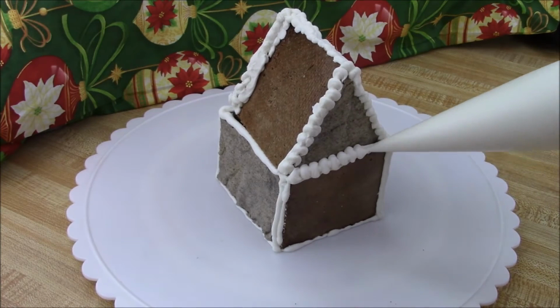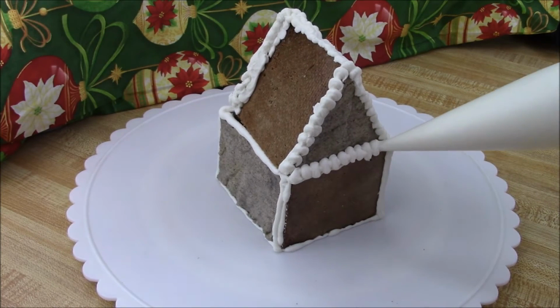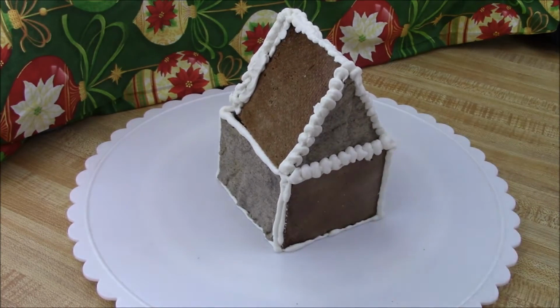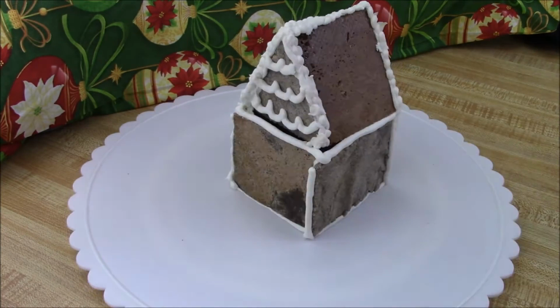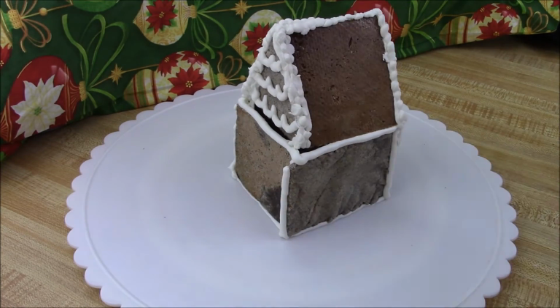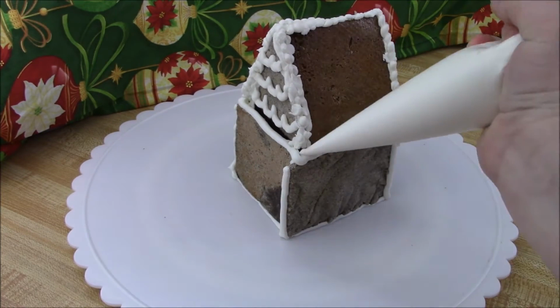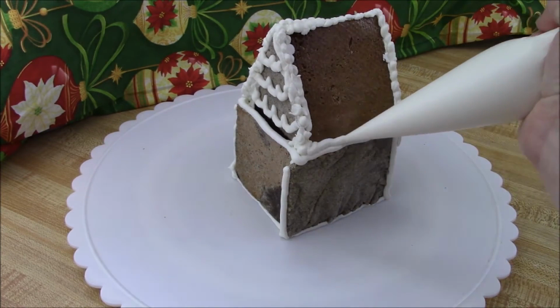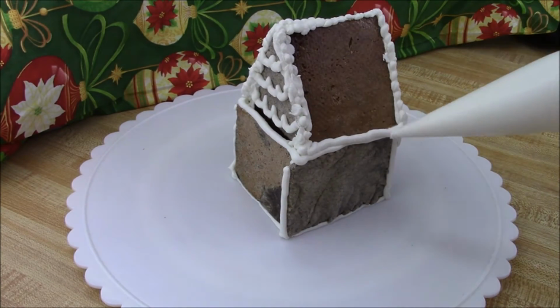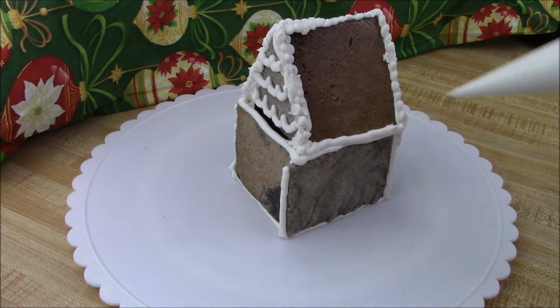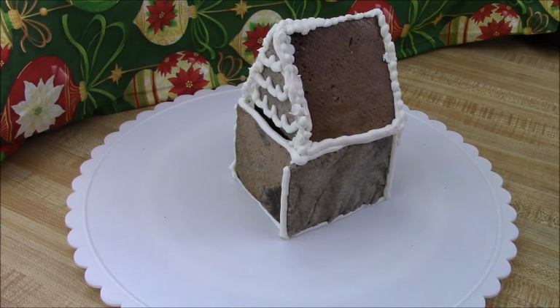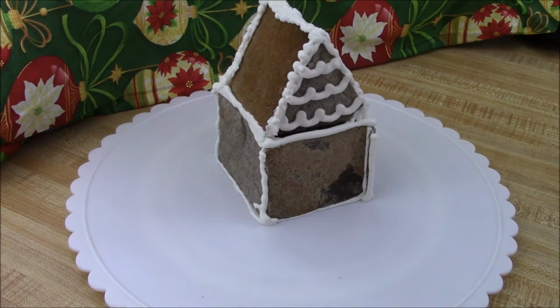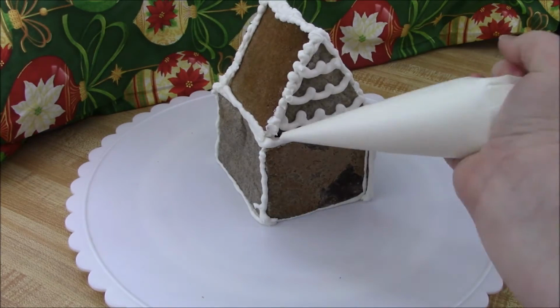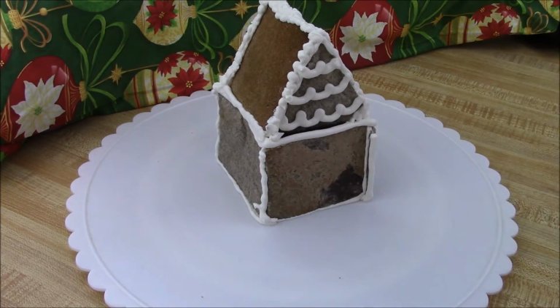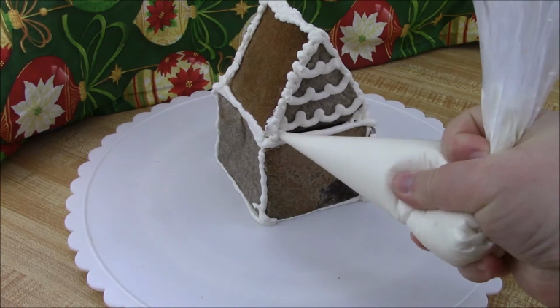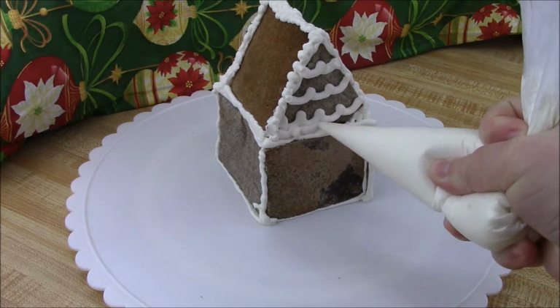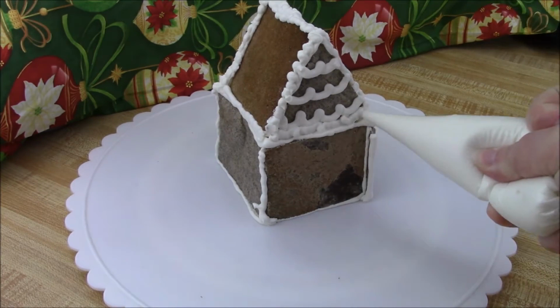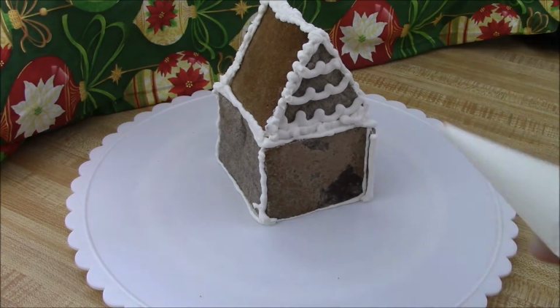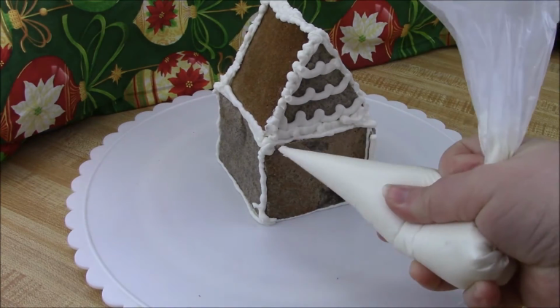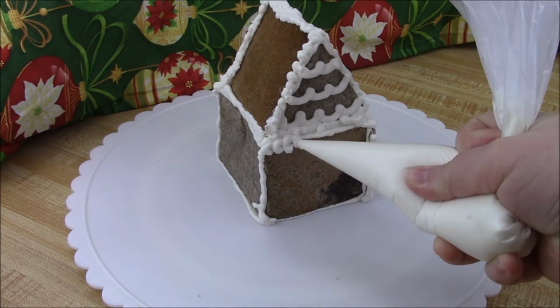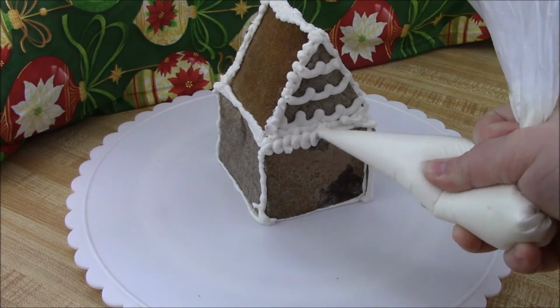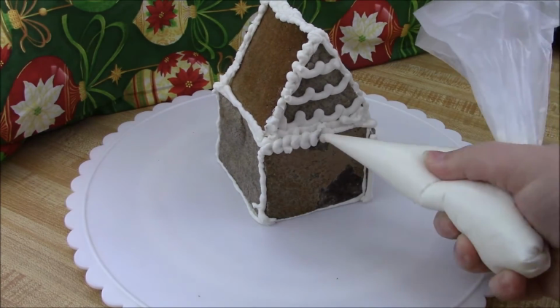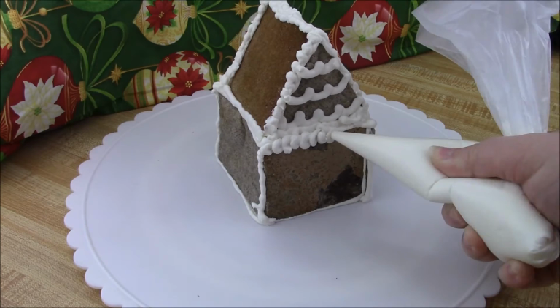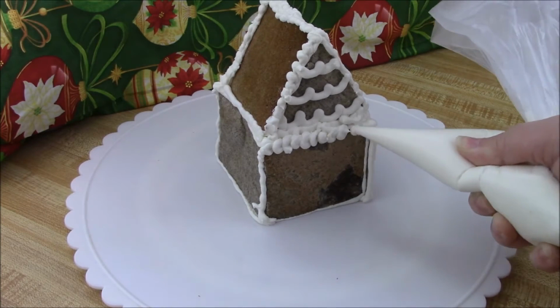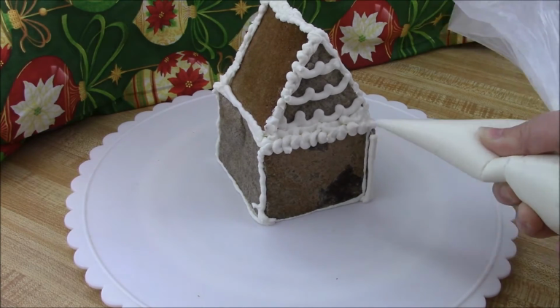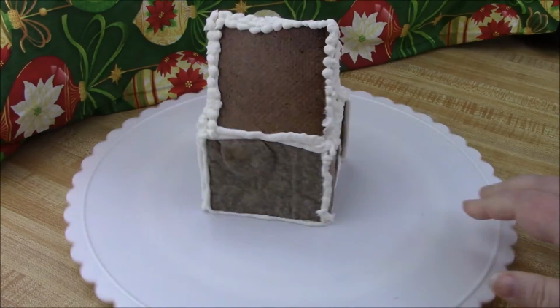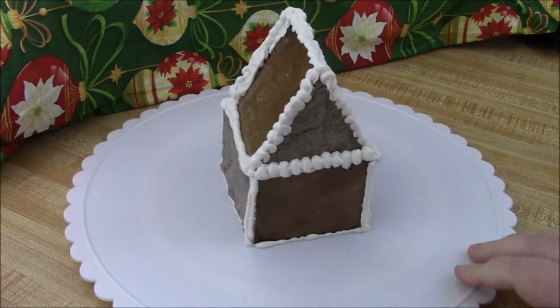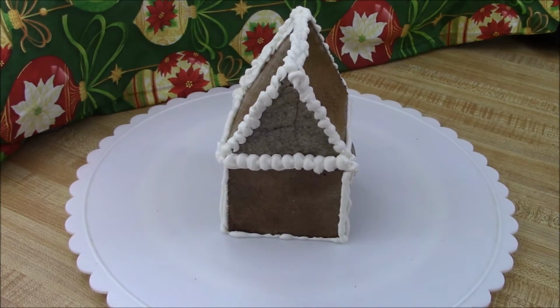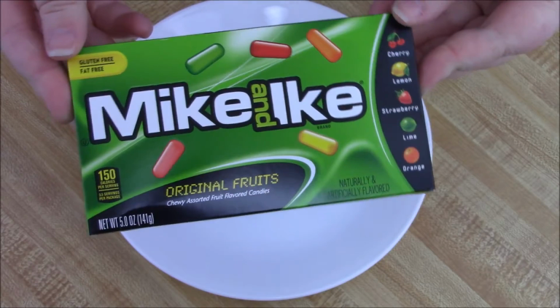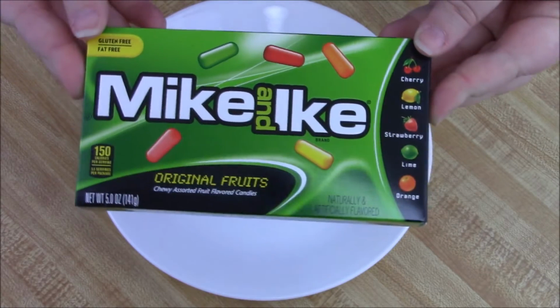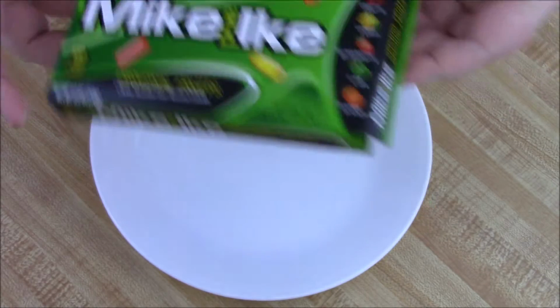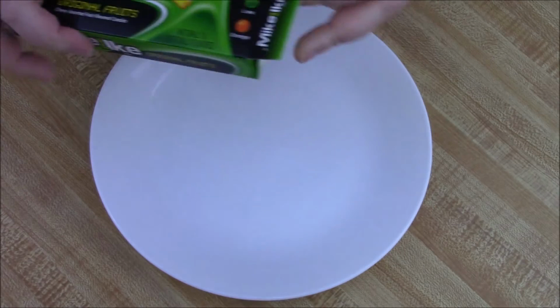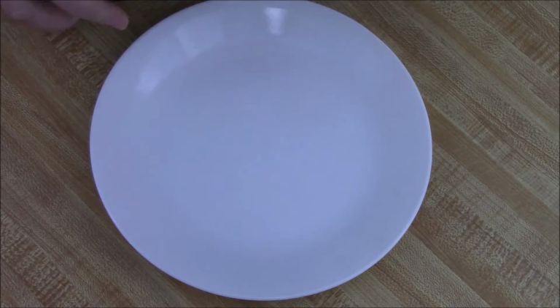I sealed it up and filled in any cracks. For decorations, I went online and searched to find out what candies I could get that were gluten-free. Mike and Ike's are one that are gluten-free.